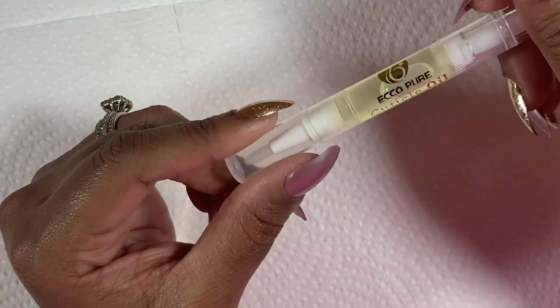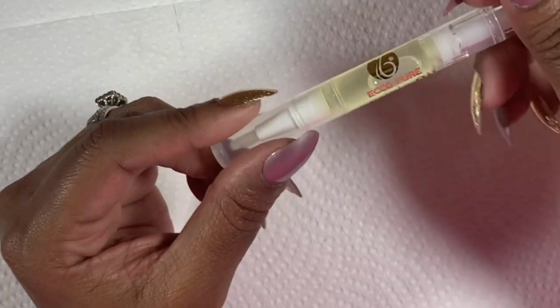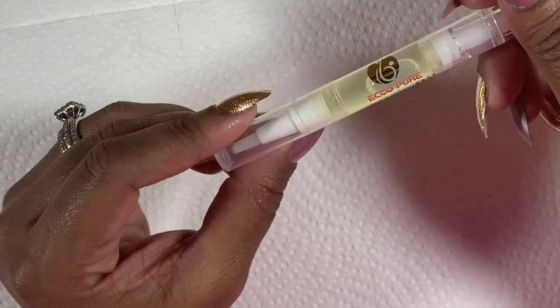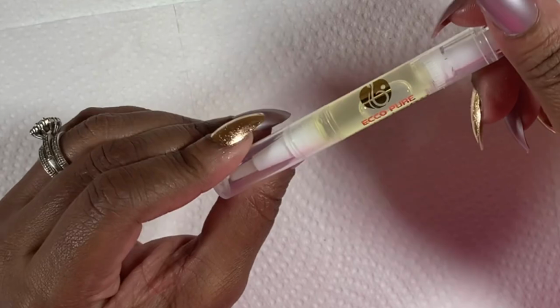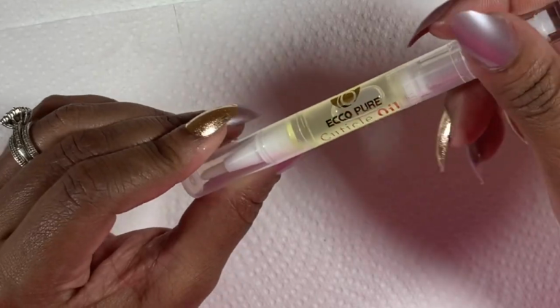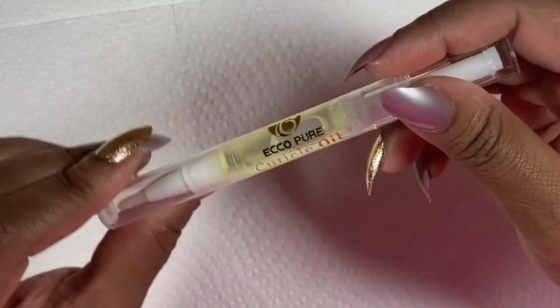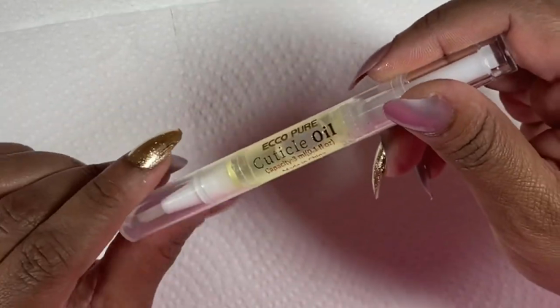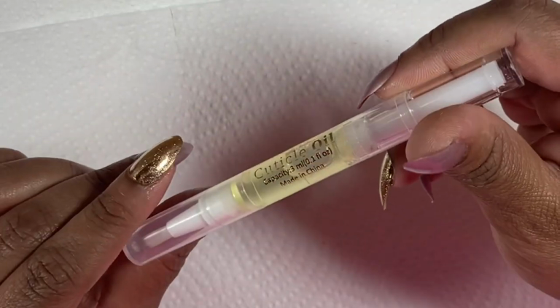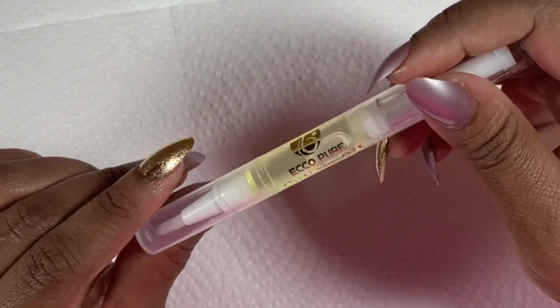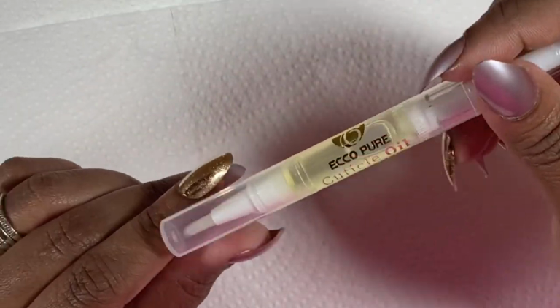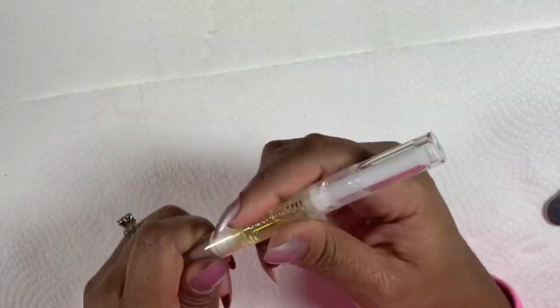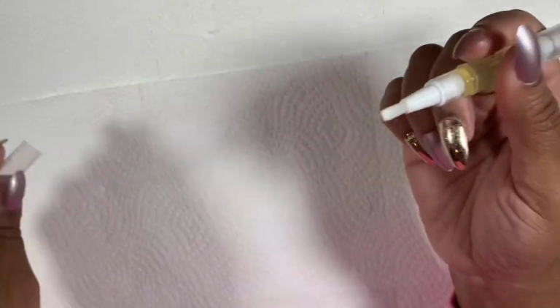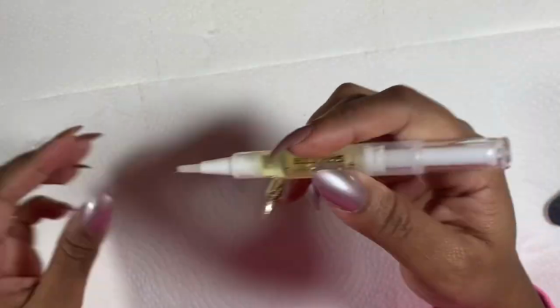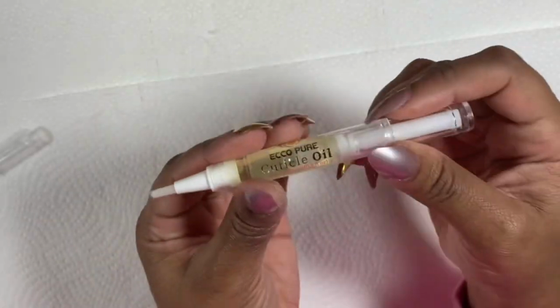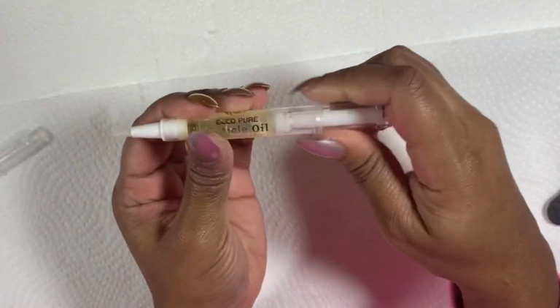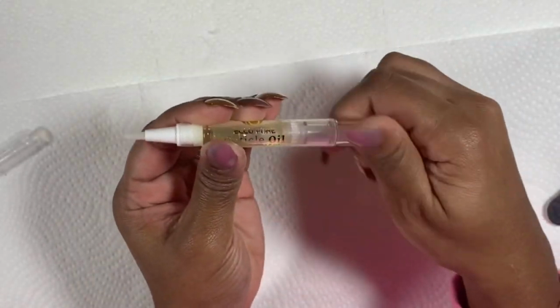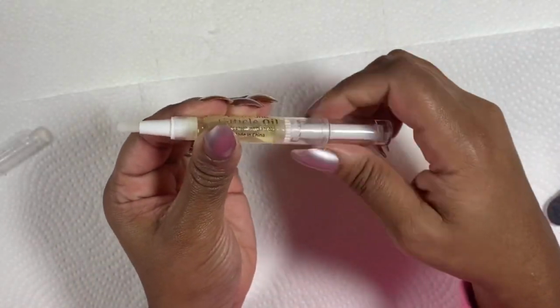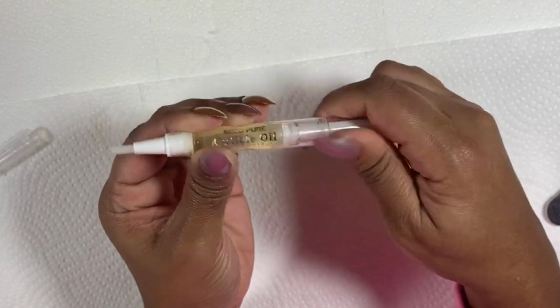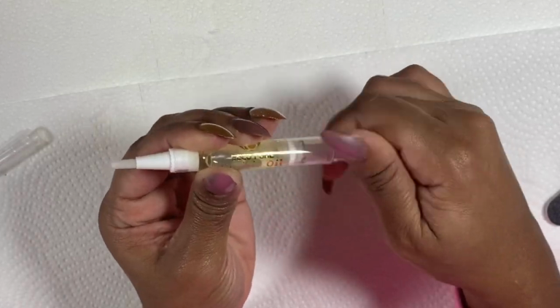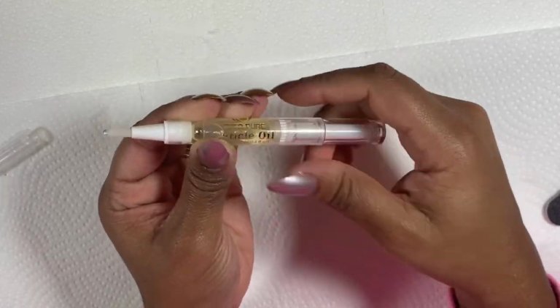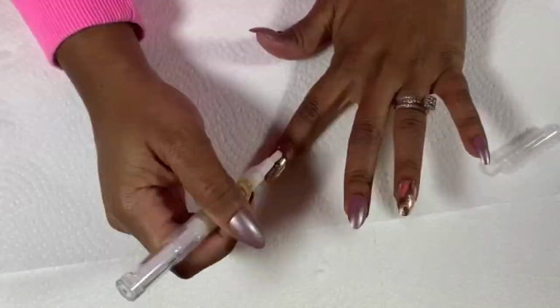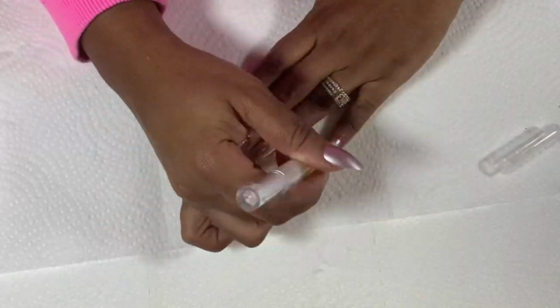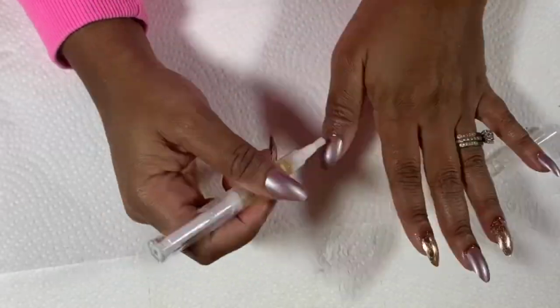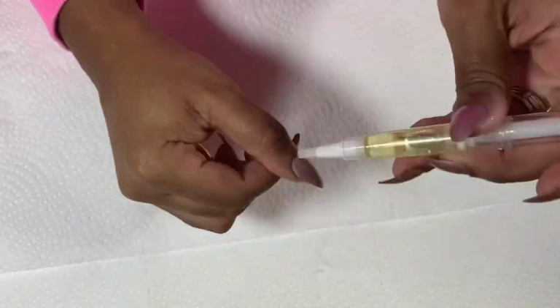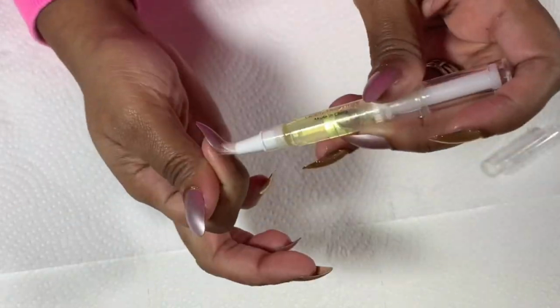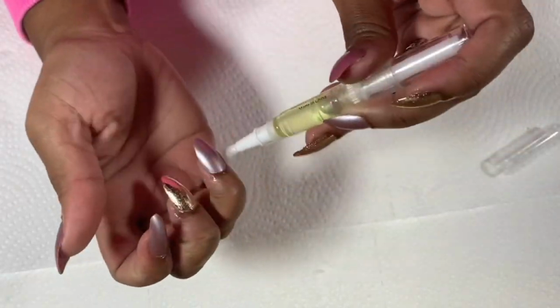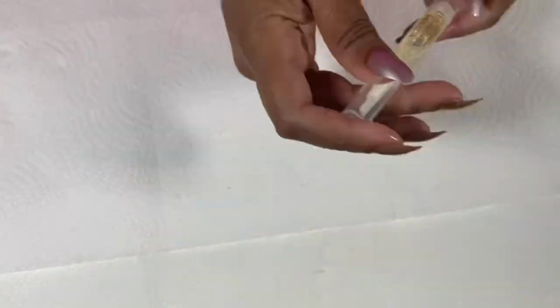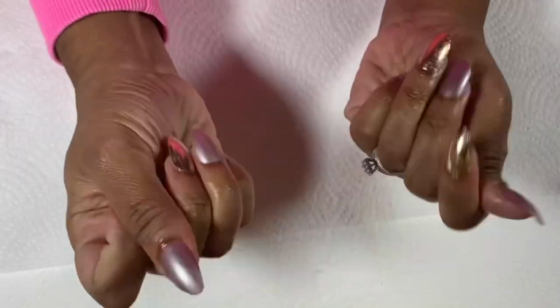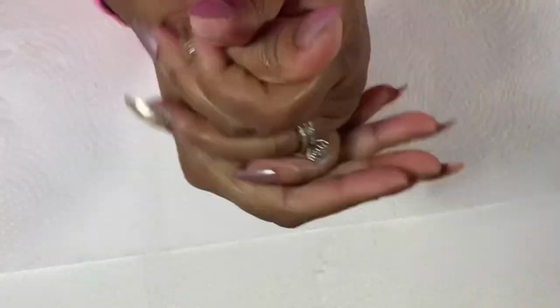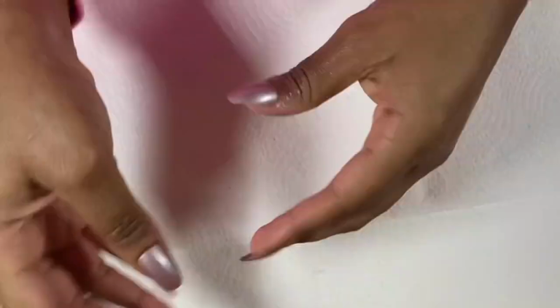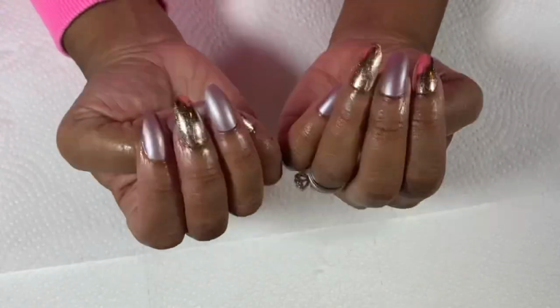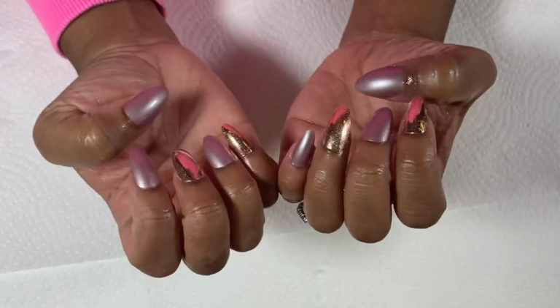Once I'm all done, I go back over my cuticles with this brush-on cuticle oil and I'm all set. This particular set I worked with for a couple of days long and then ended up cutting down those three fingers once the work week started.